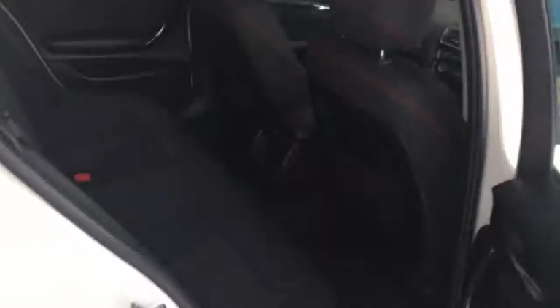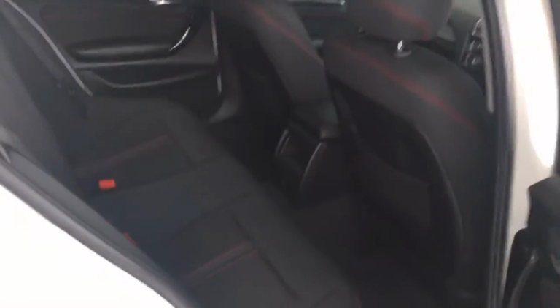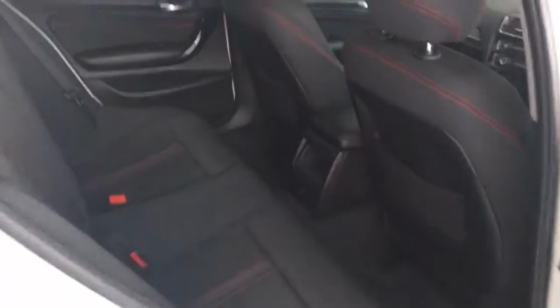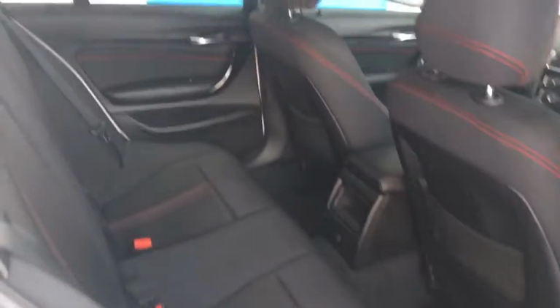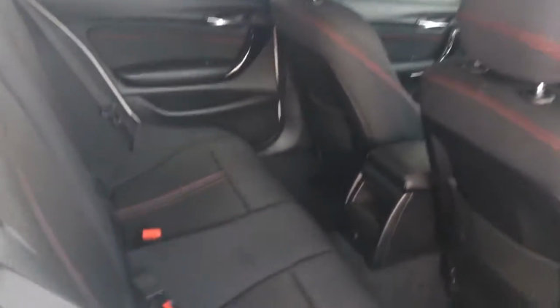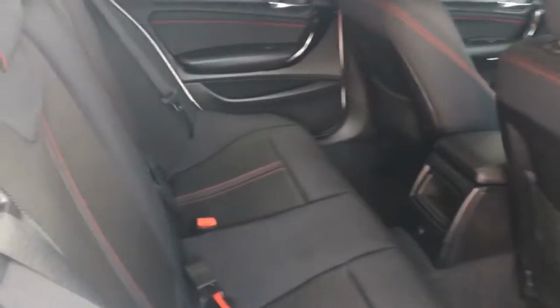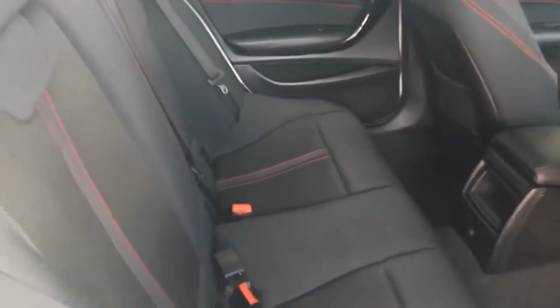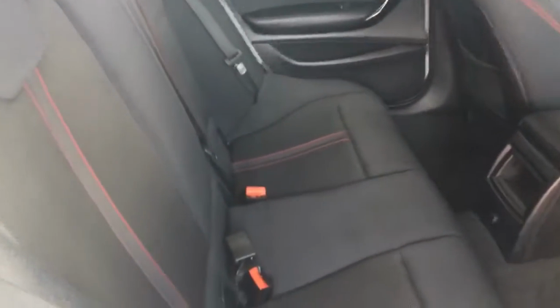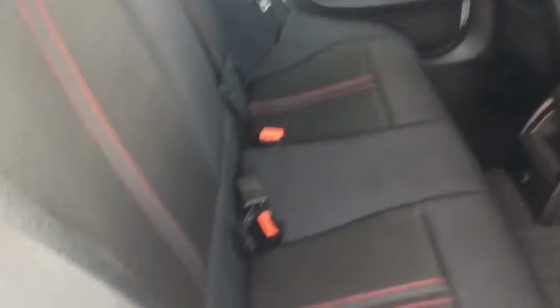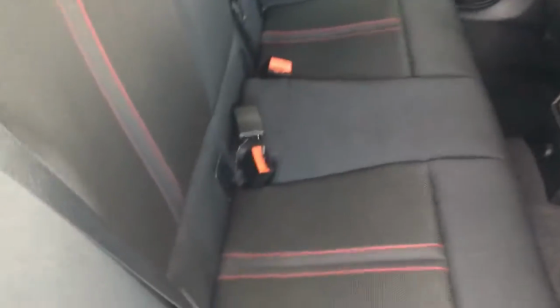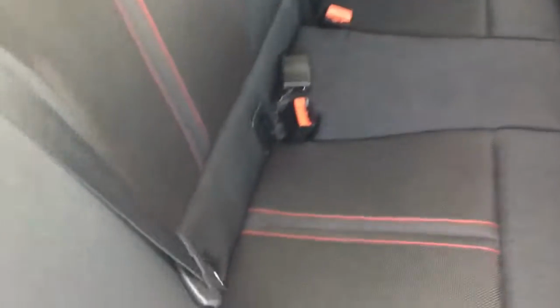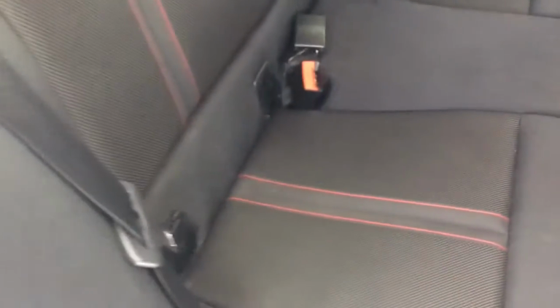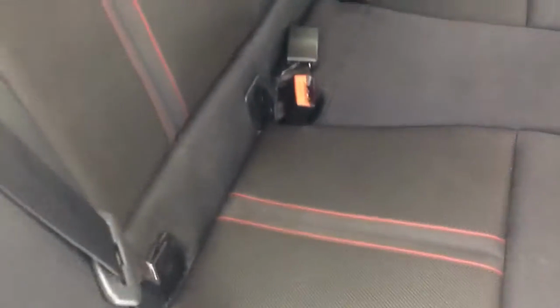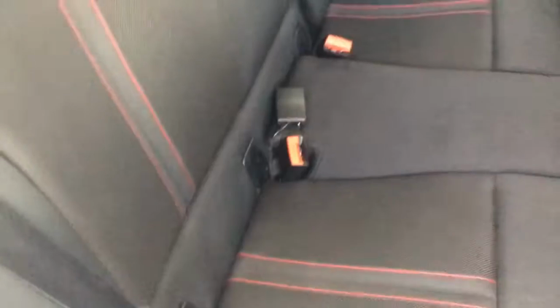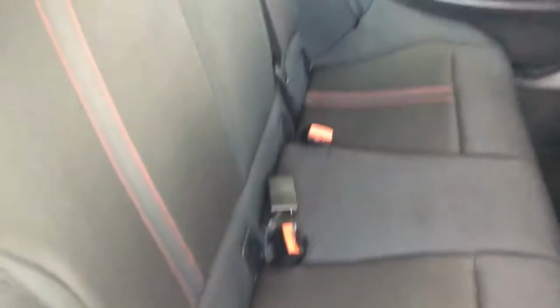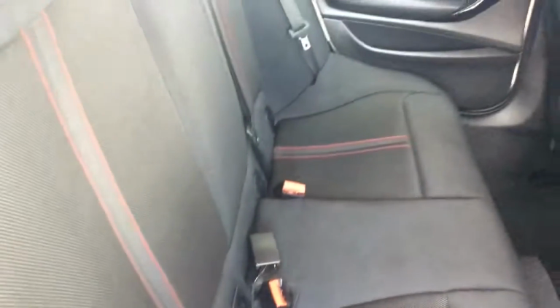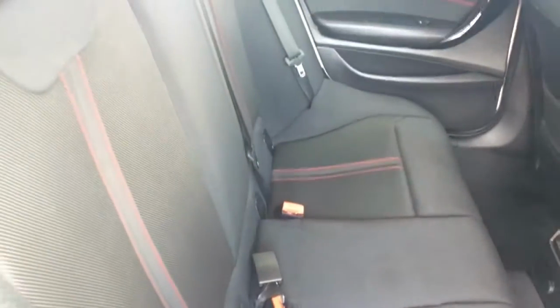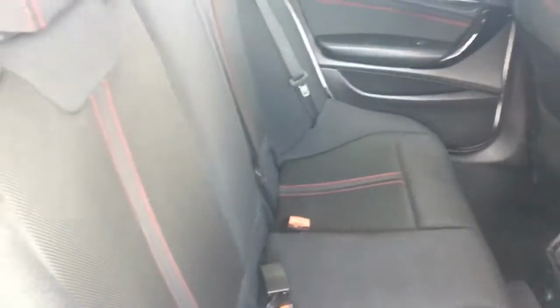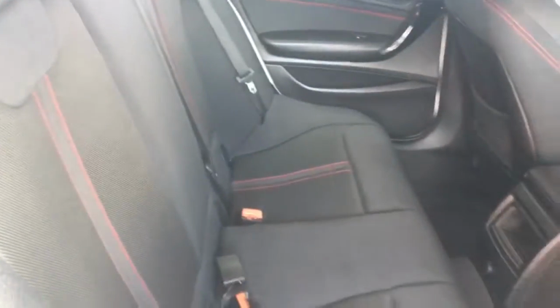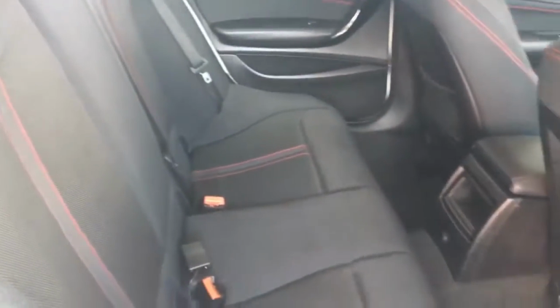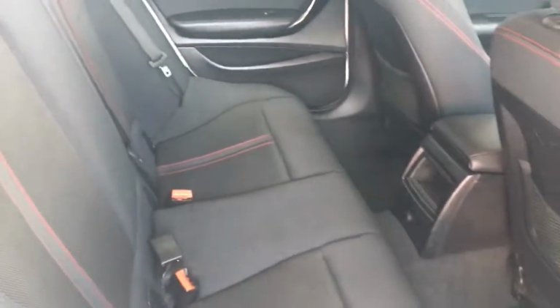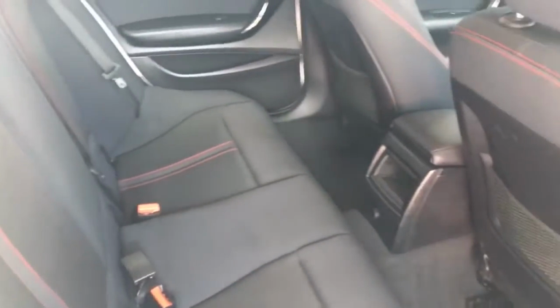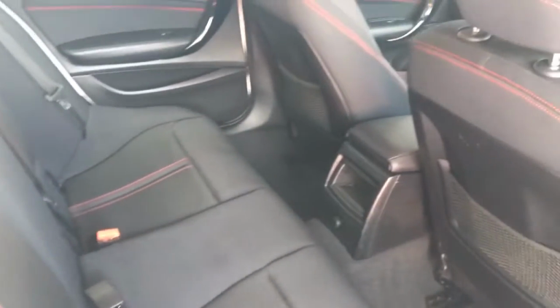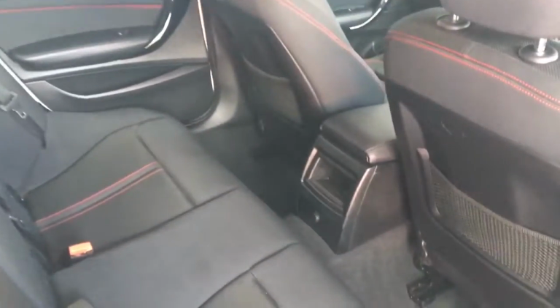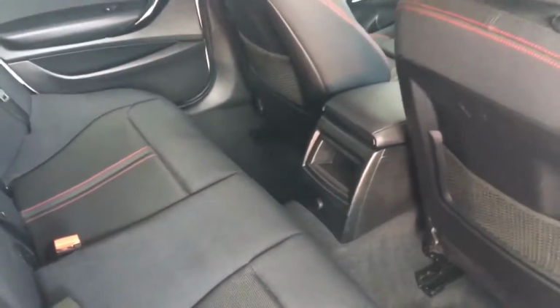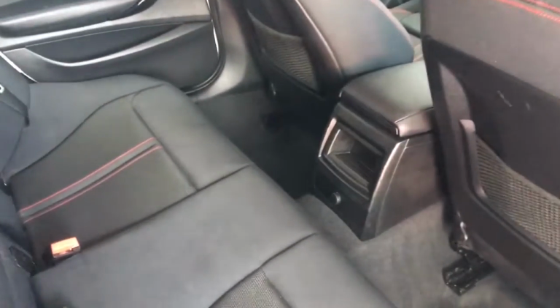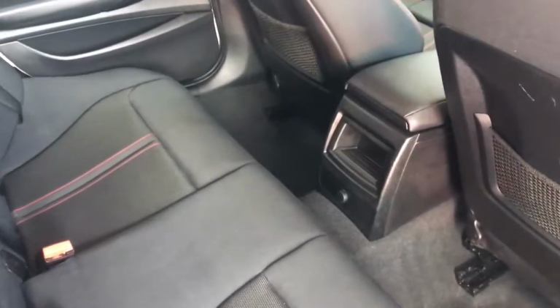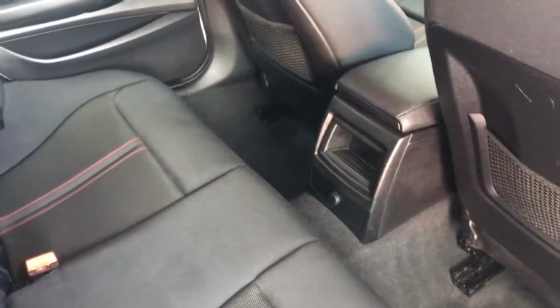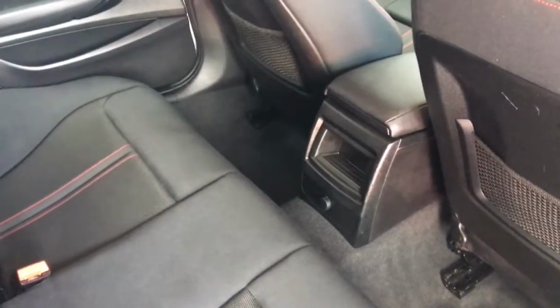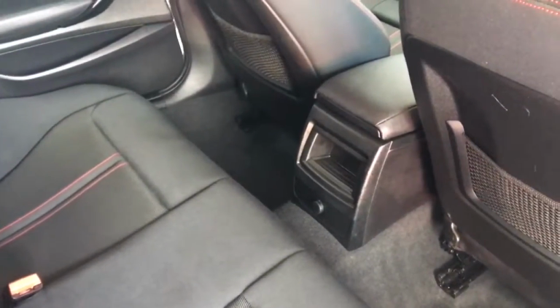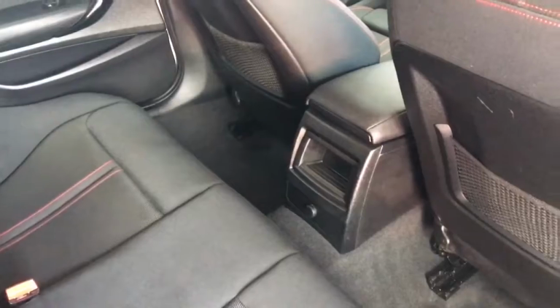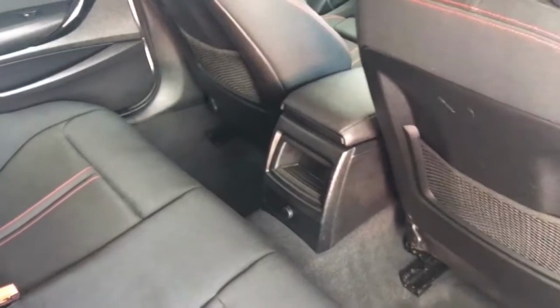In the back we do have ISOFIX preparation for 2 child seats, 3 normal seats, along with a further 12 volt power outlet for your passengers in the rear.